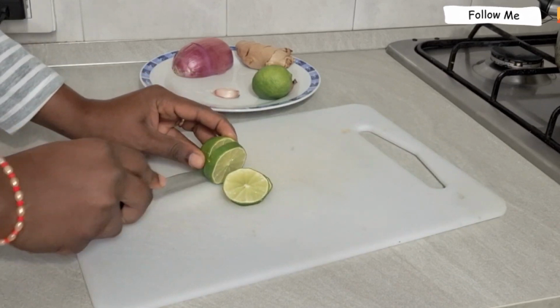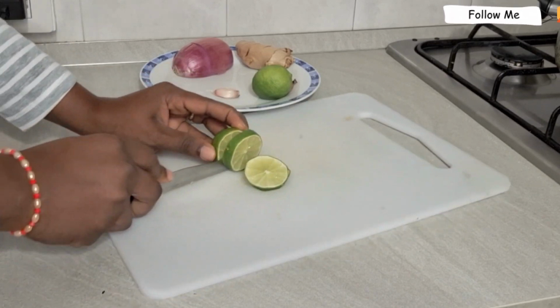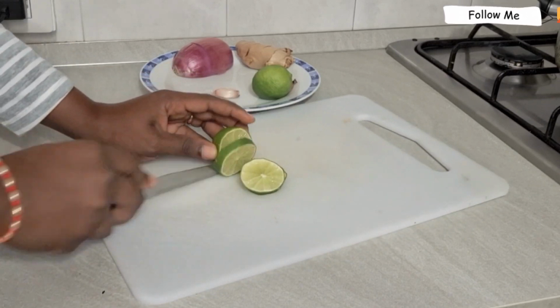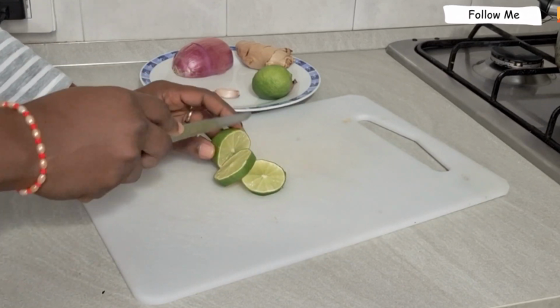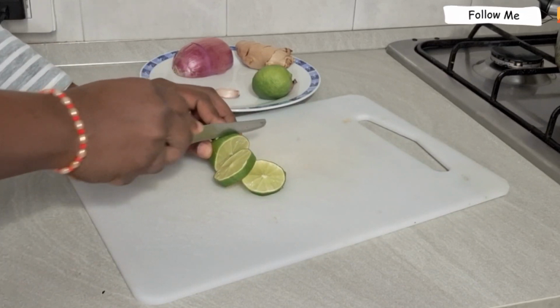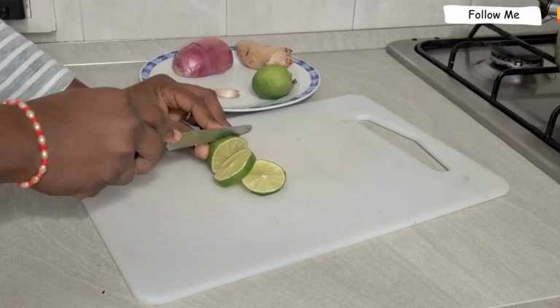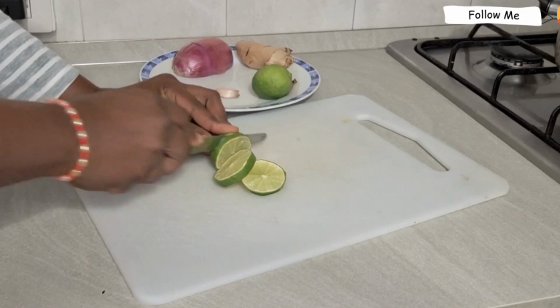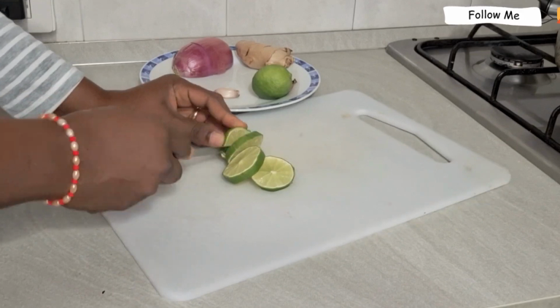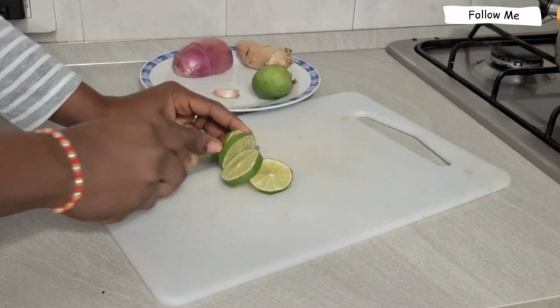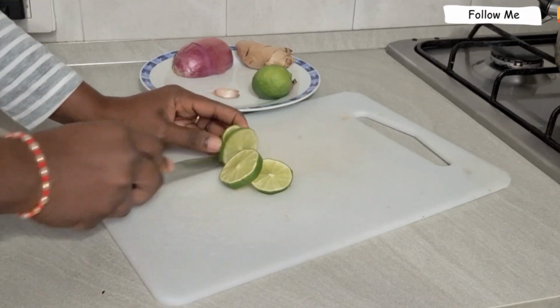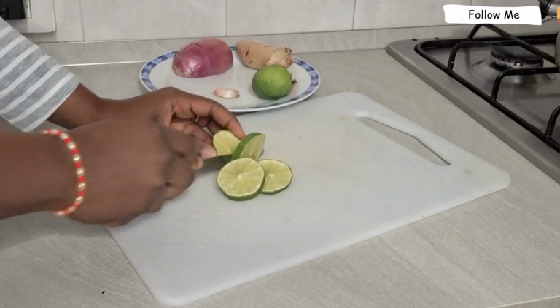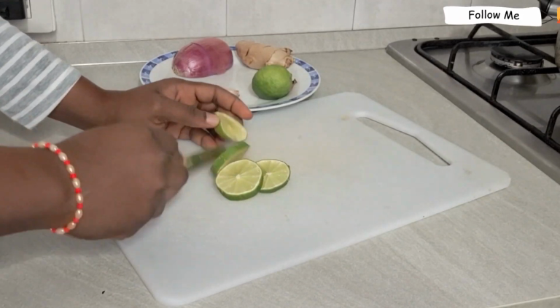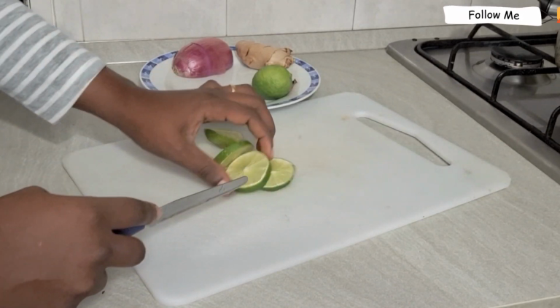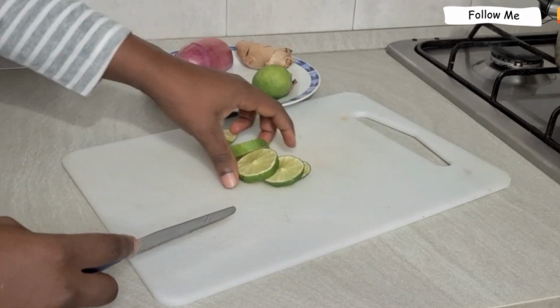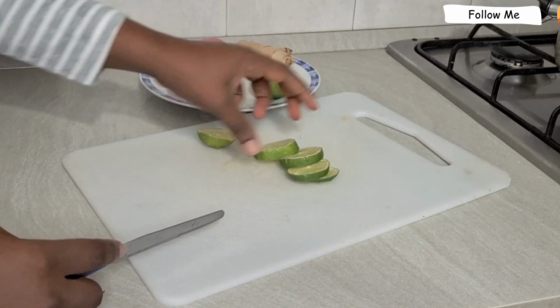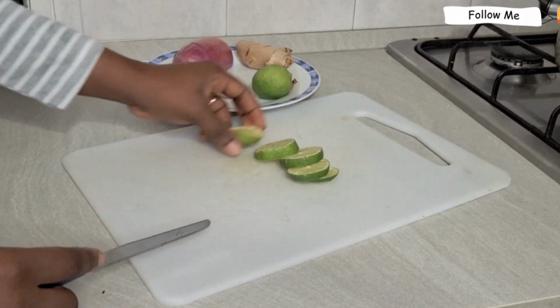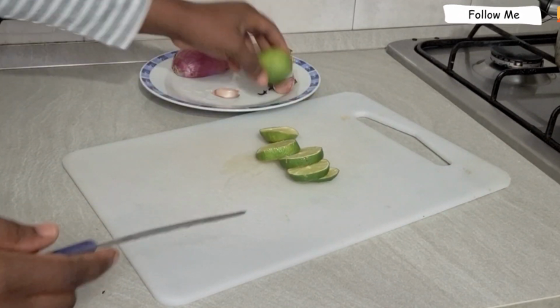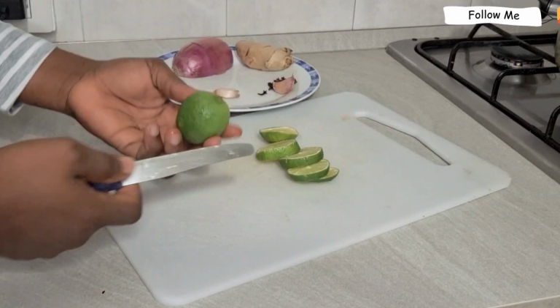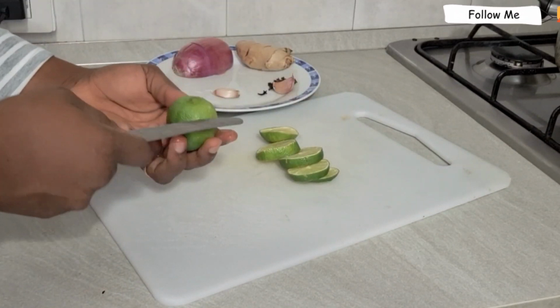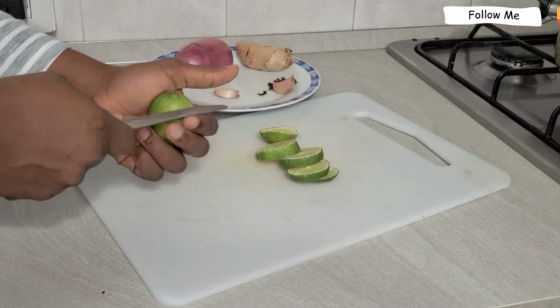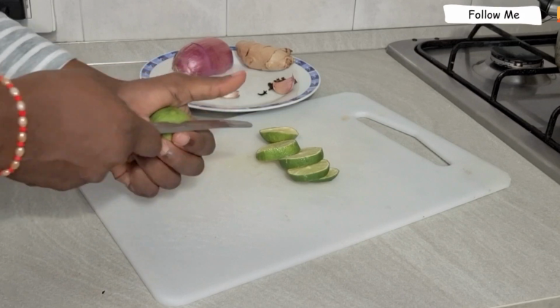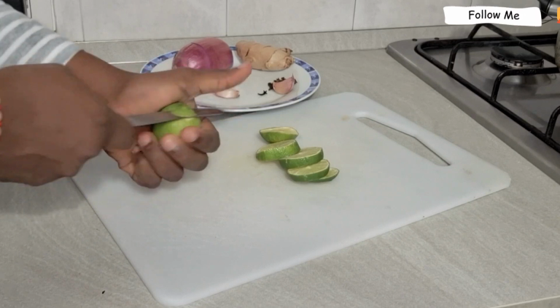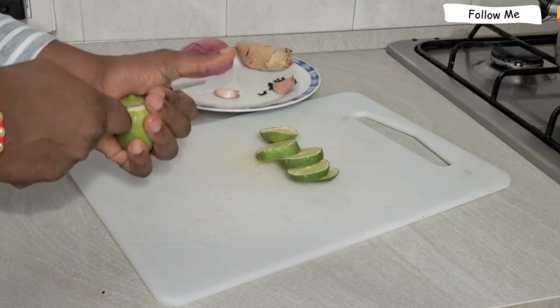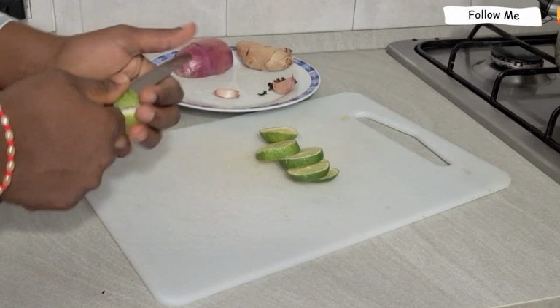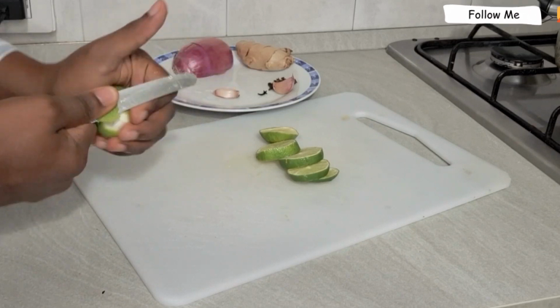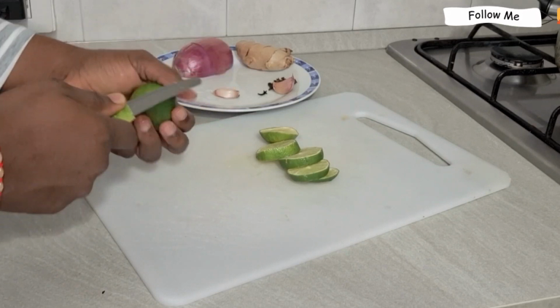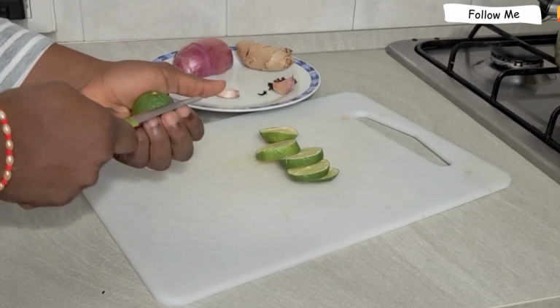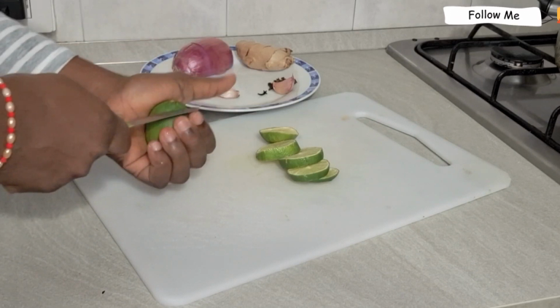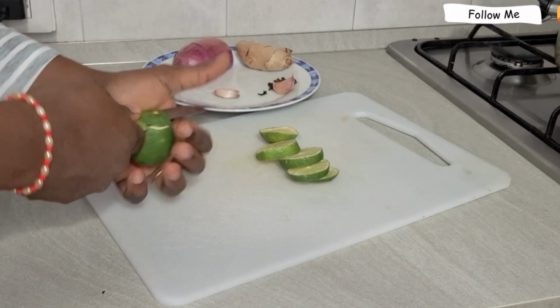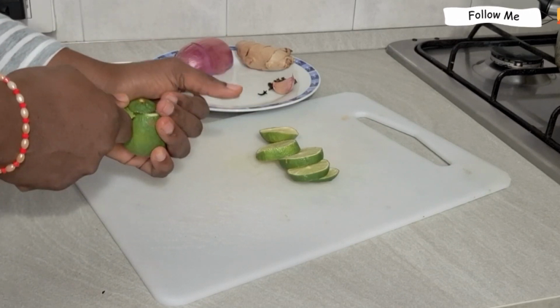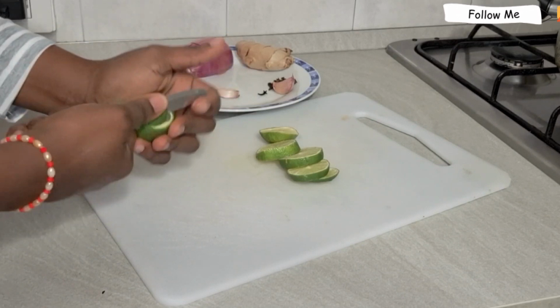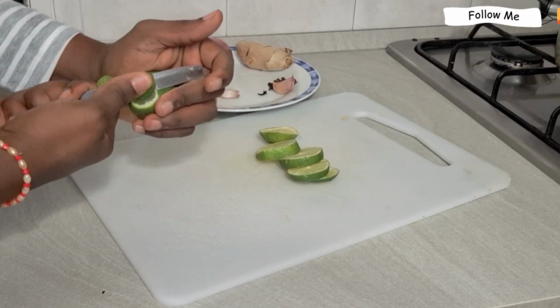All you need is lime. I'm using one and a half limes for this recipe, so make sure you use exactly this amount of lime.